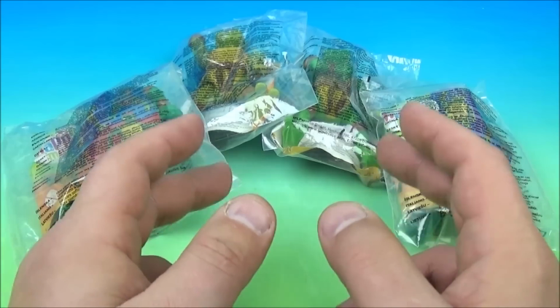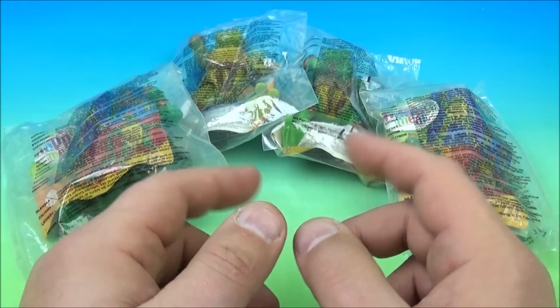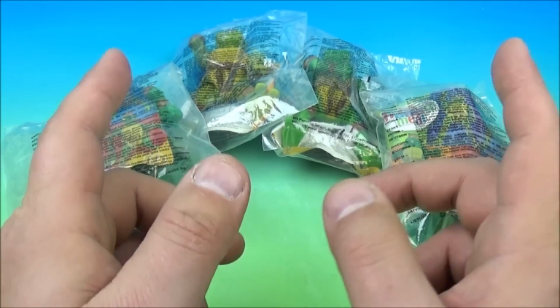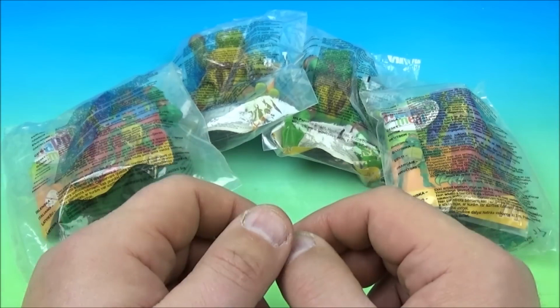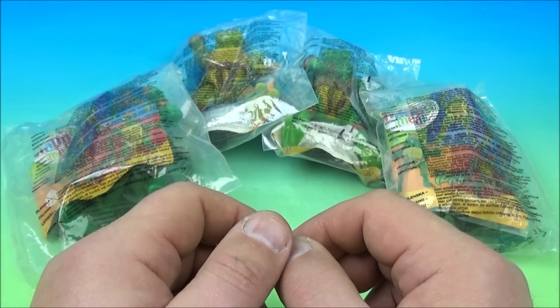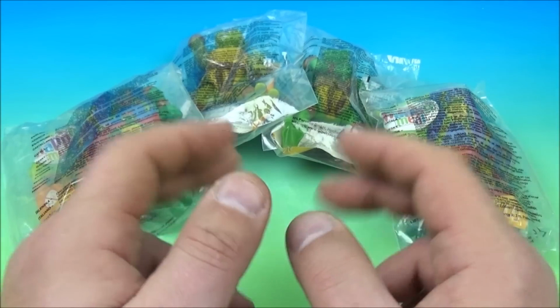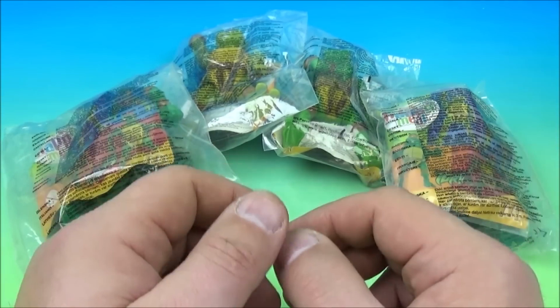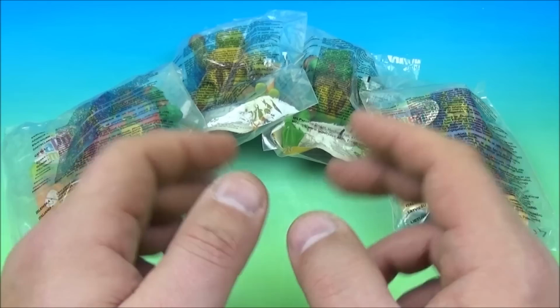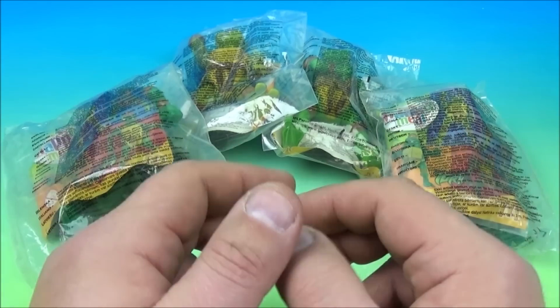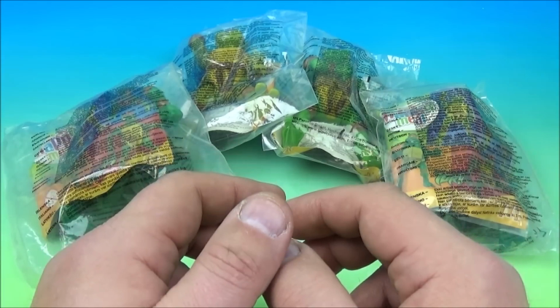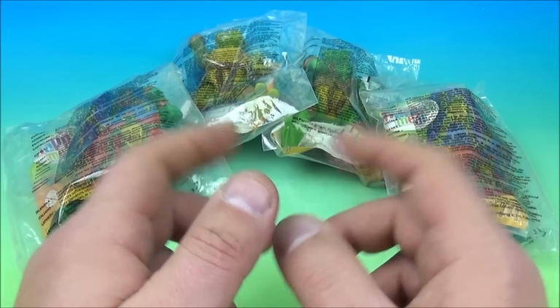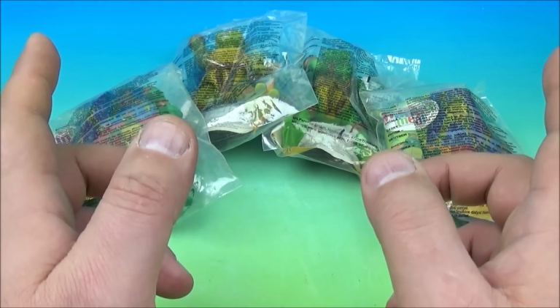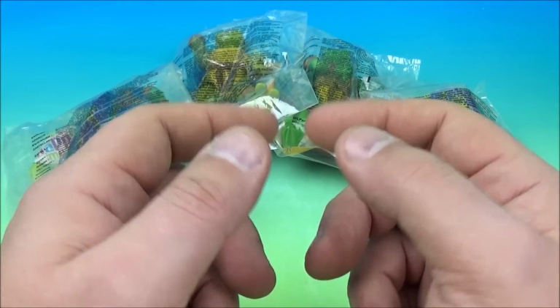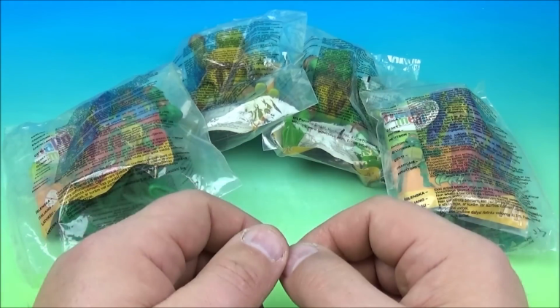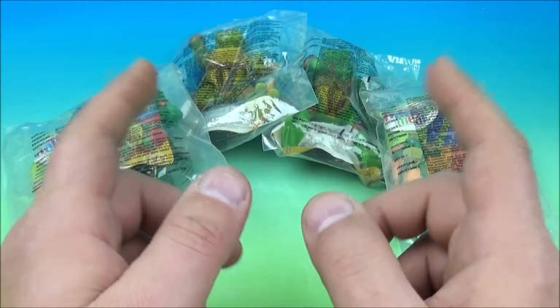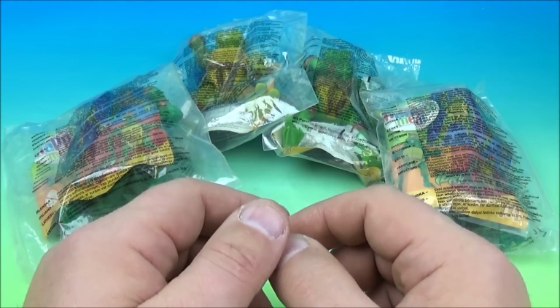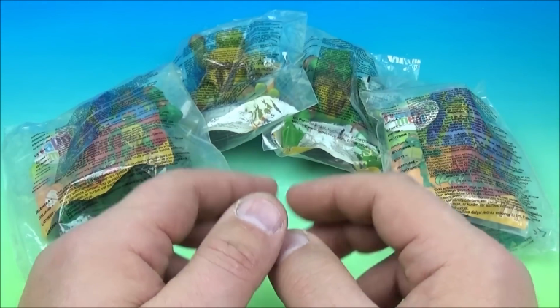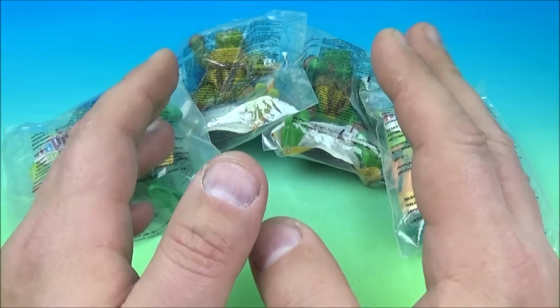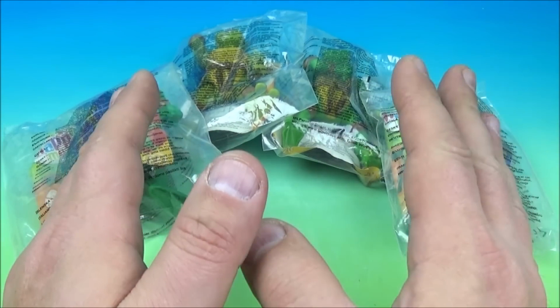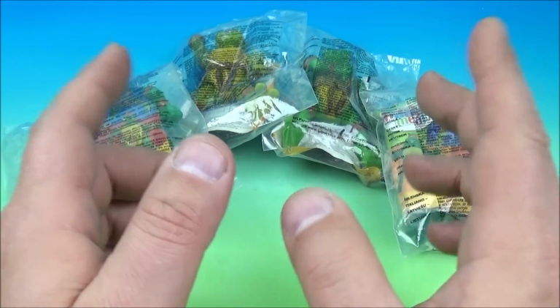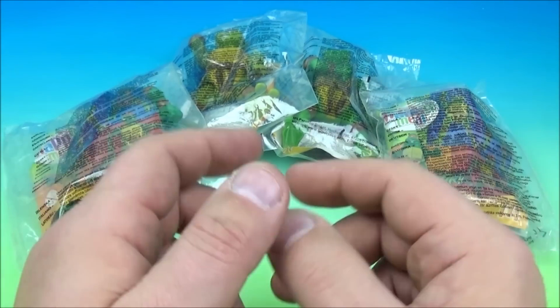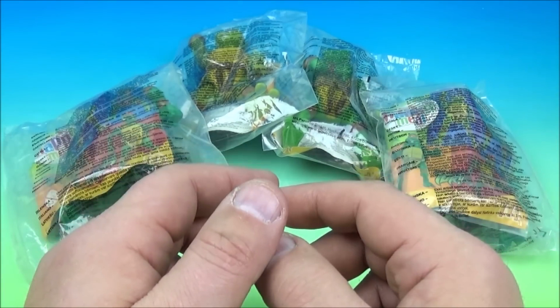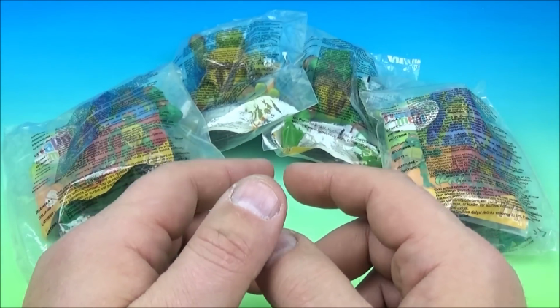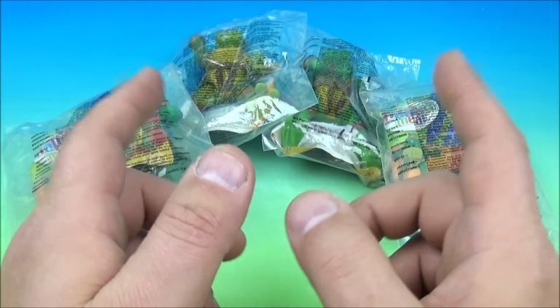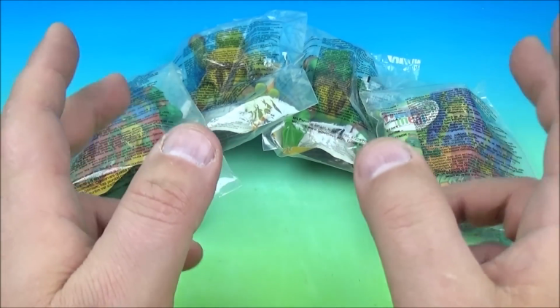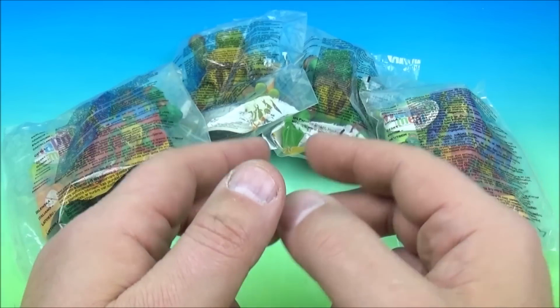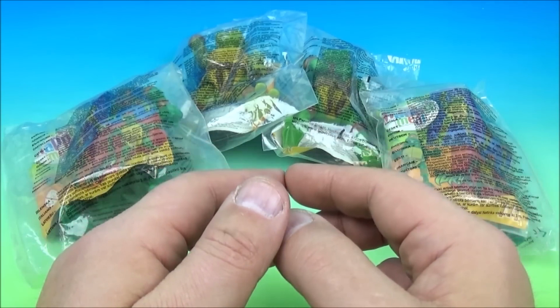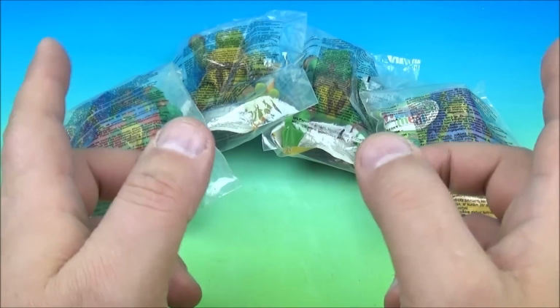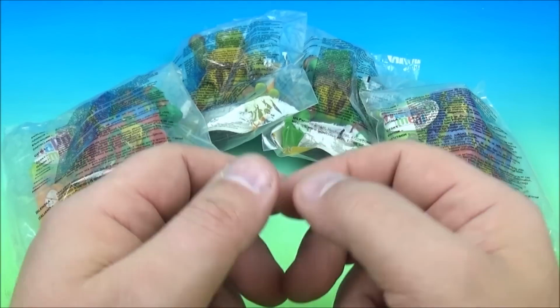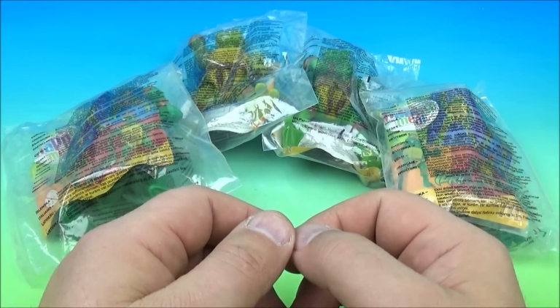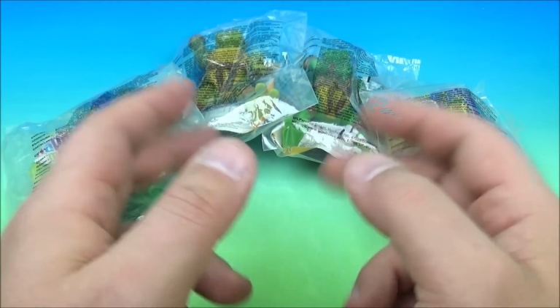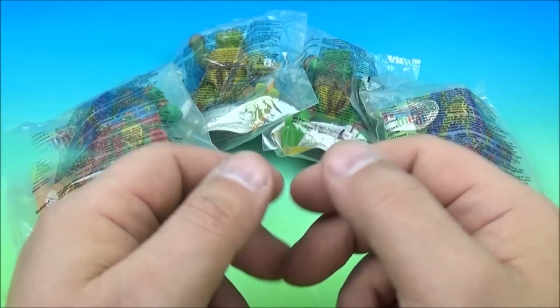Hey, how's it going everyone? Fast Food Toy Reviews here. Today we have the Teenage Mutant Ninja Turtles set of four wonderful looking toys released by McDonald's back in 2005. I had this set imported all the way from the UK. Let's get them opened up and have a closer look.